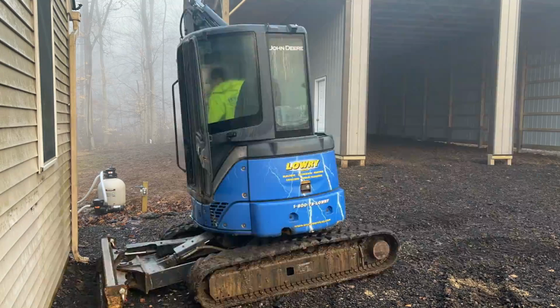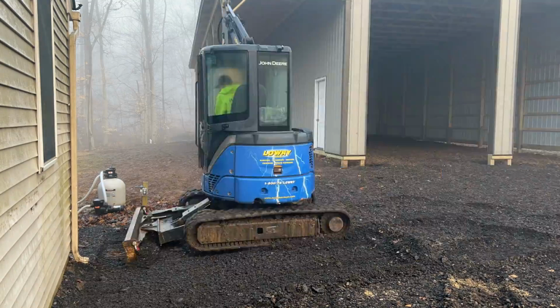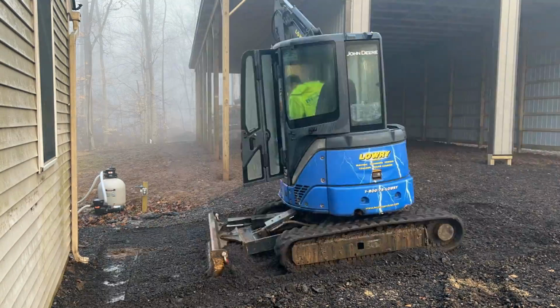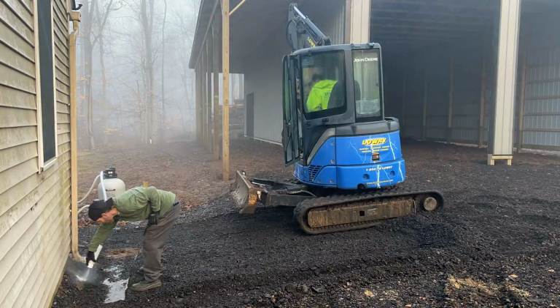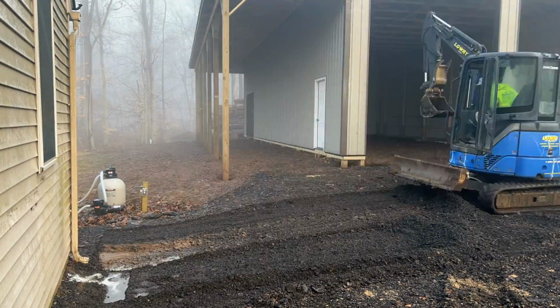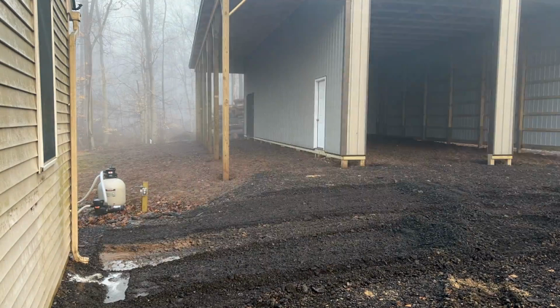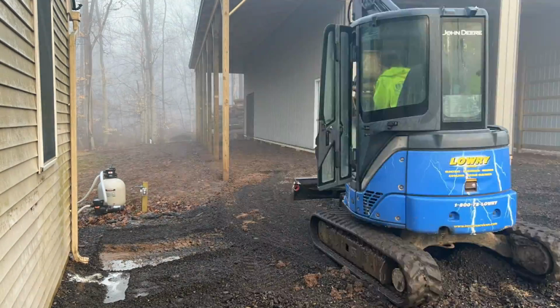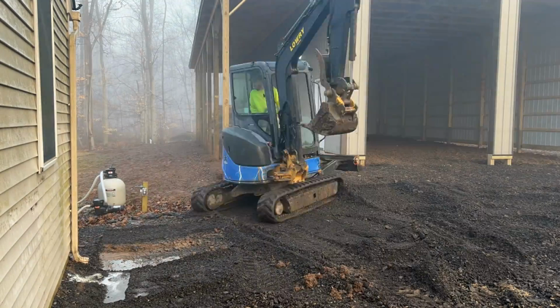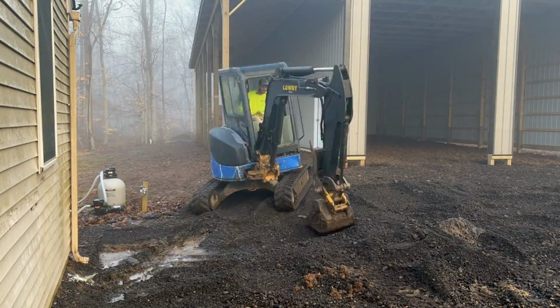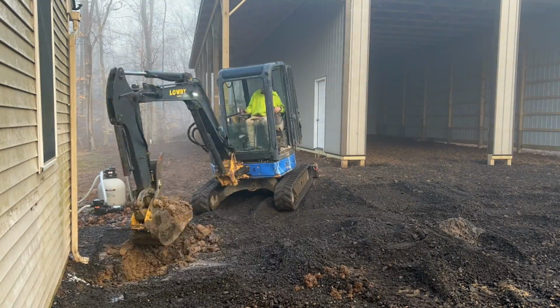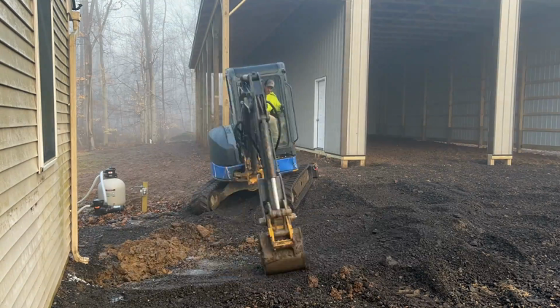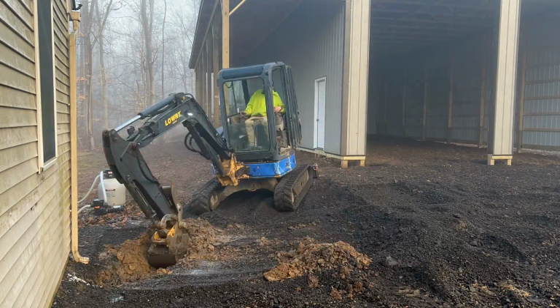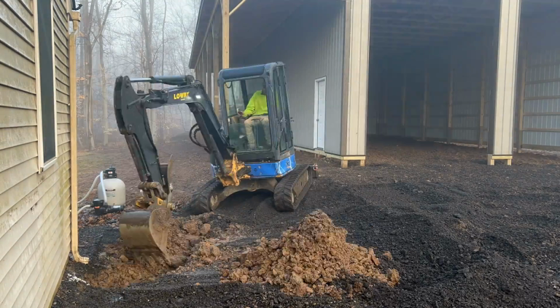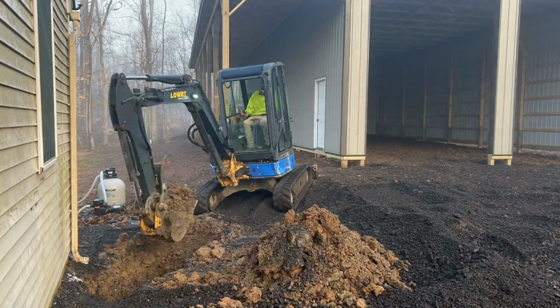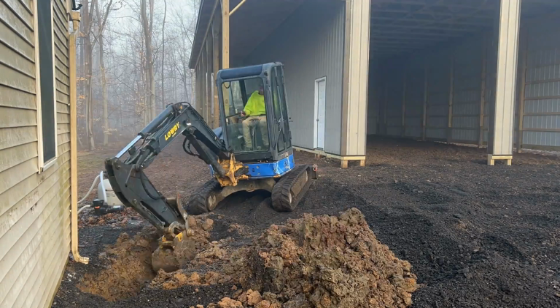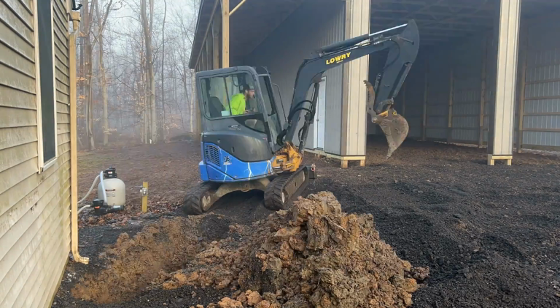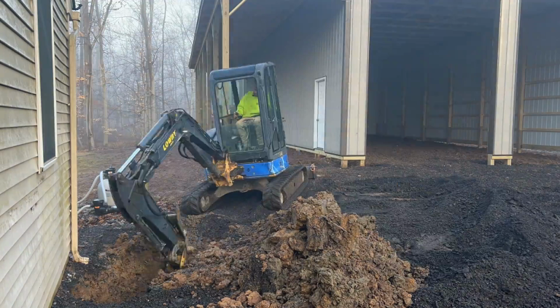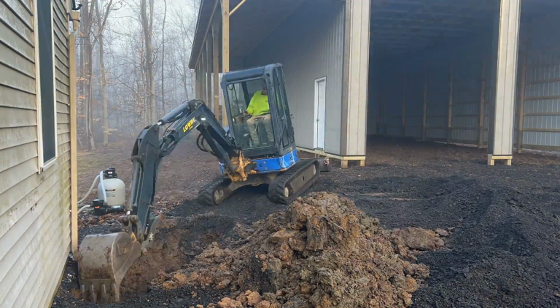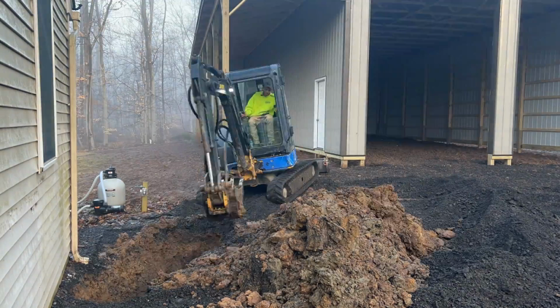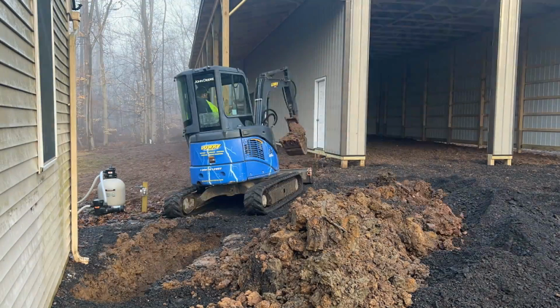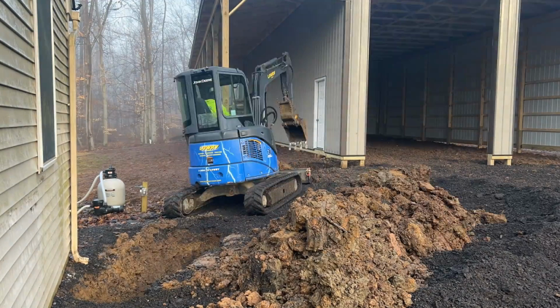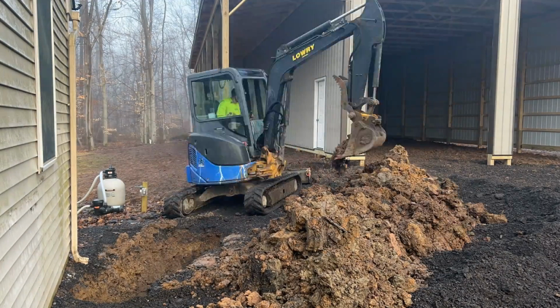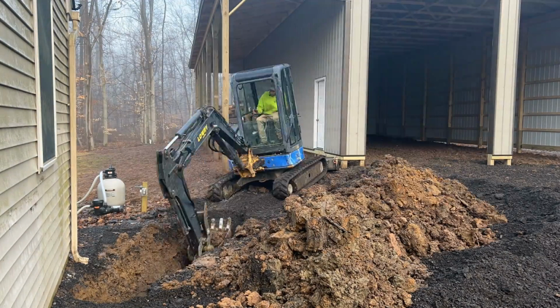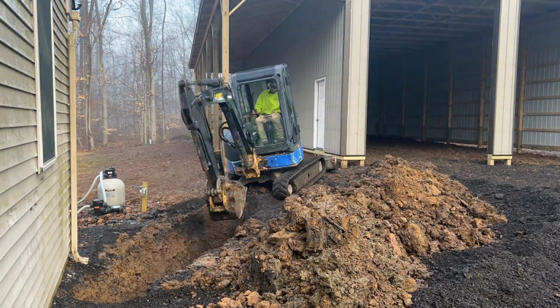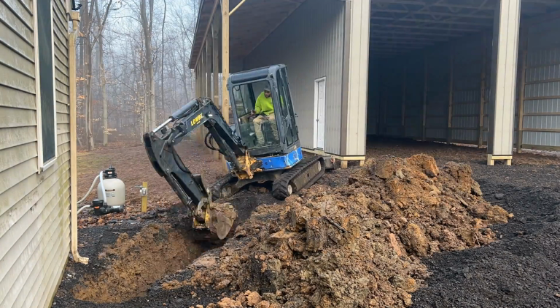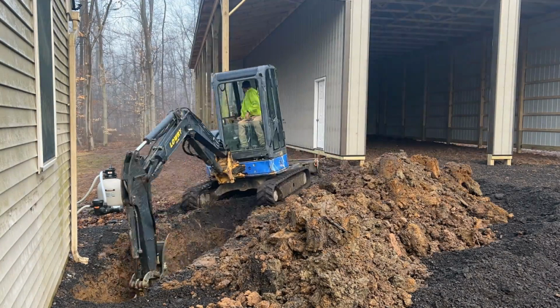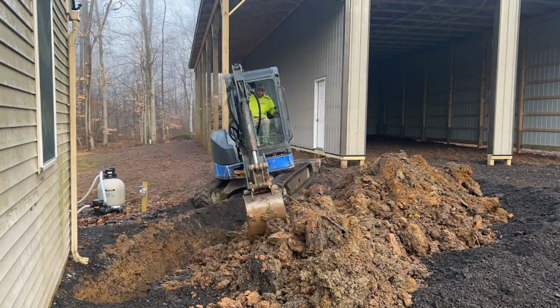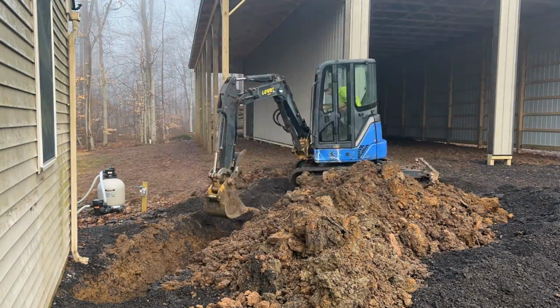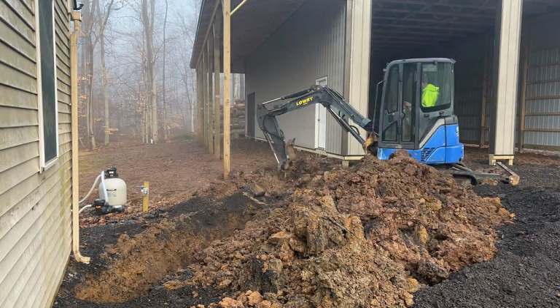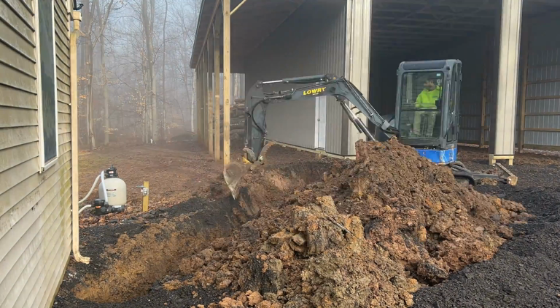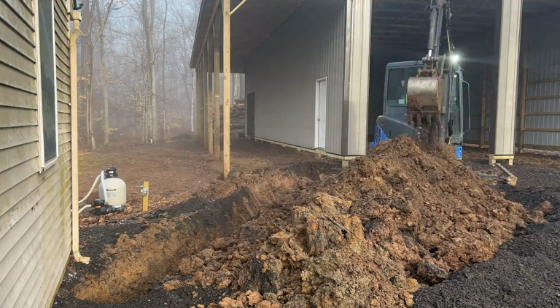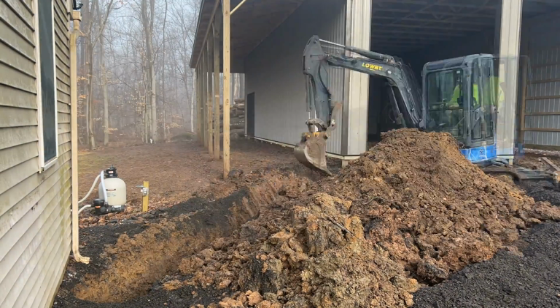In this video I'm going to show you how I installed a 100 amp sub panel in my pole barn. We got the John Deere 35D out with us today and we're digging a trench to get the electric to the pole barn.